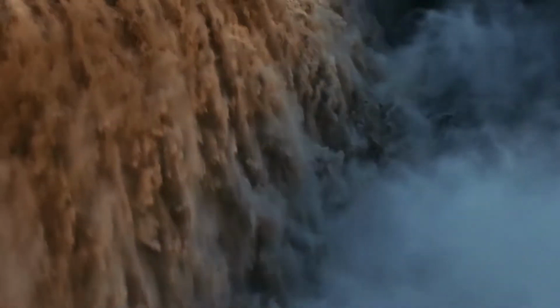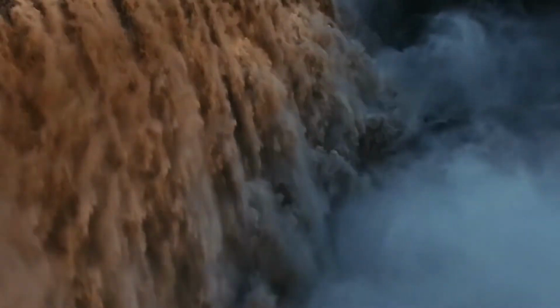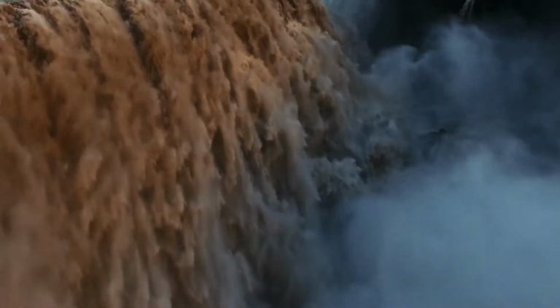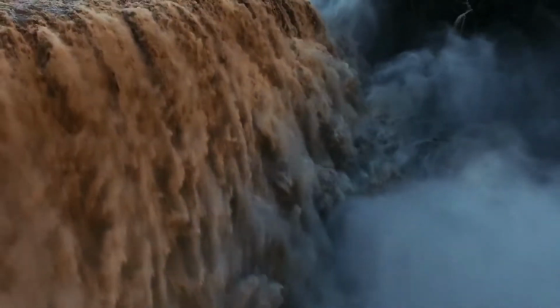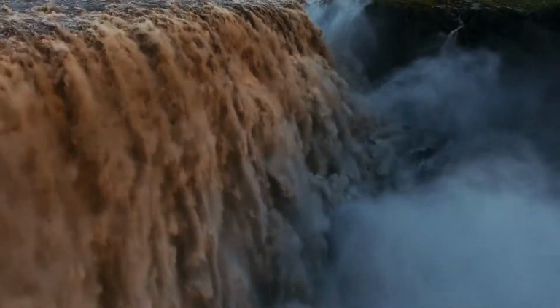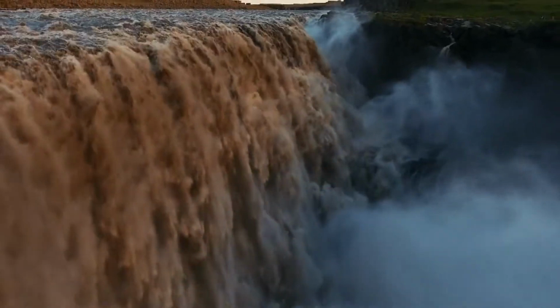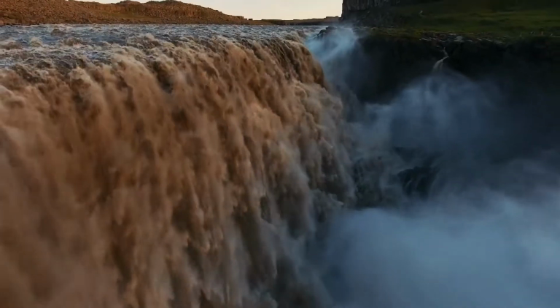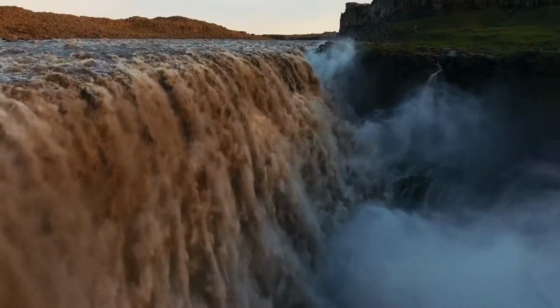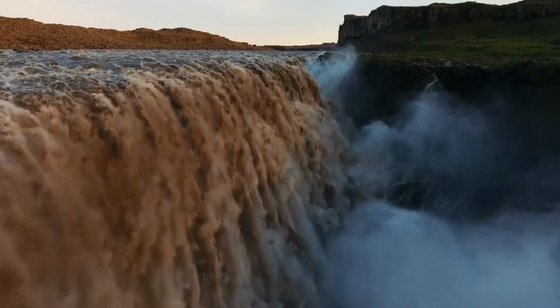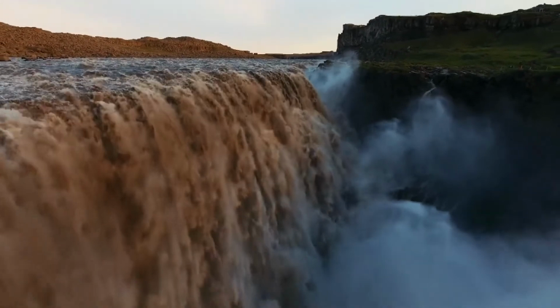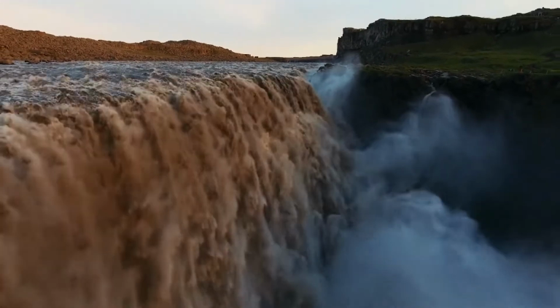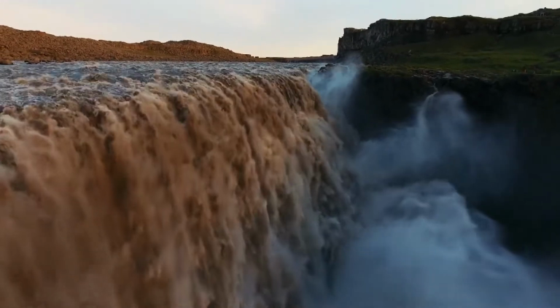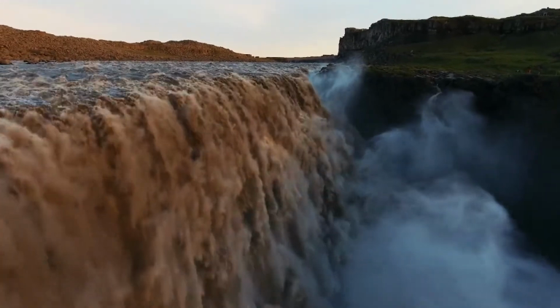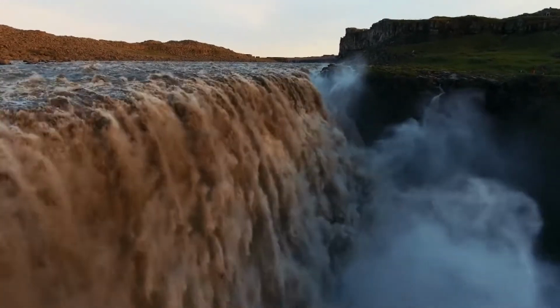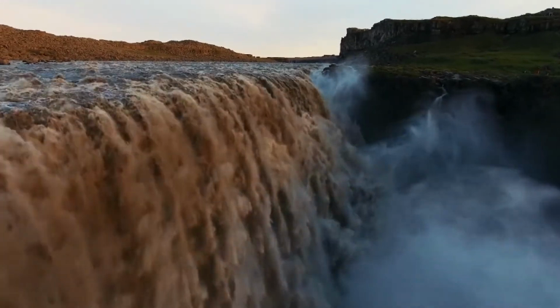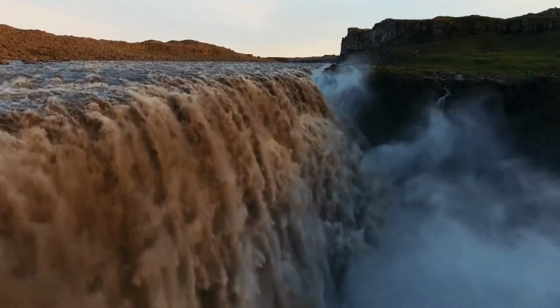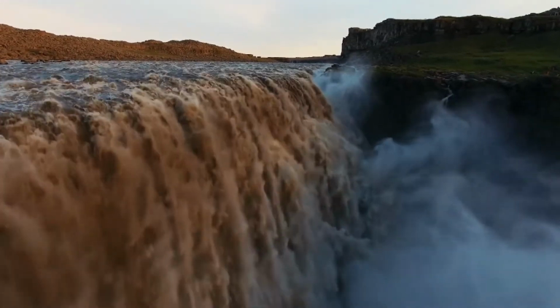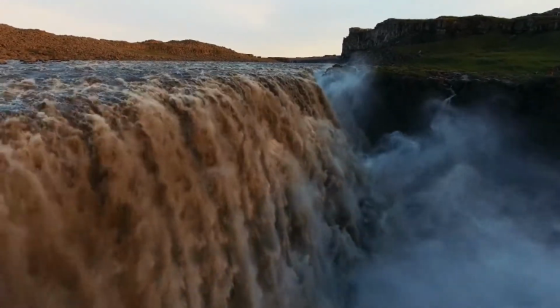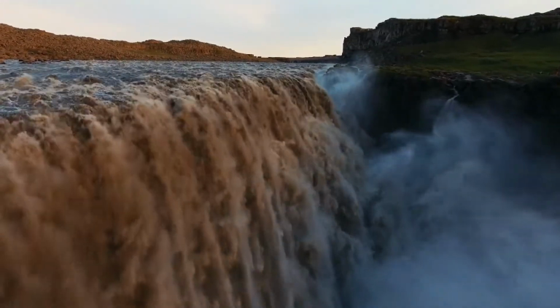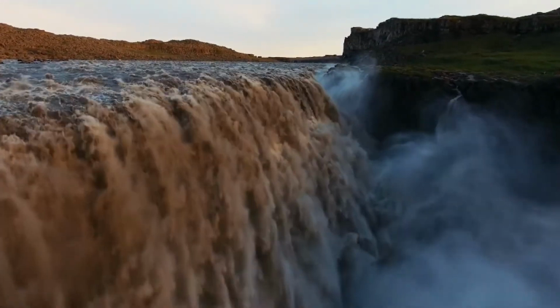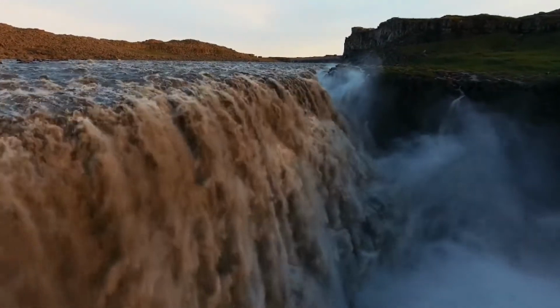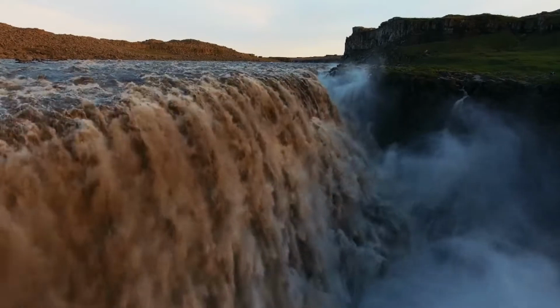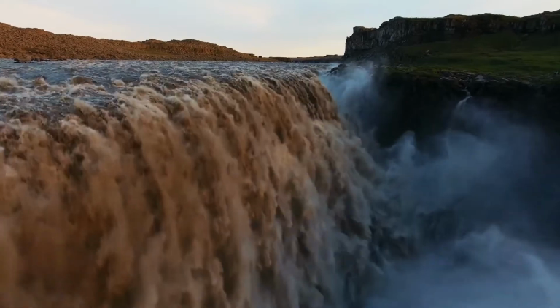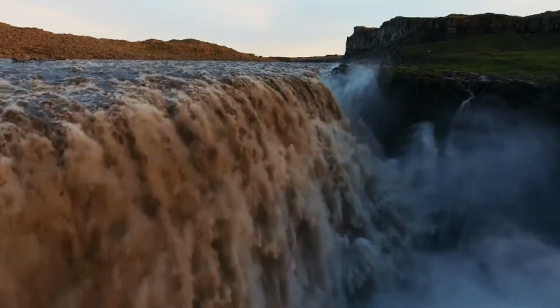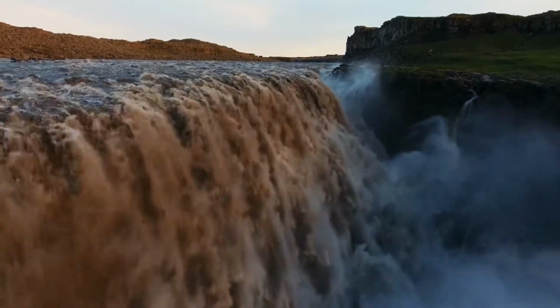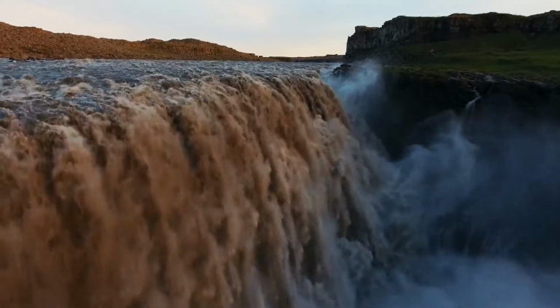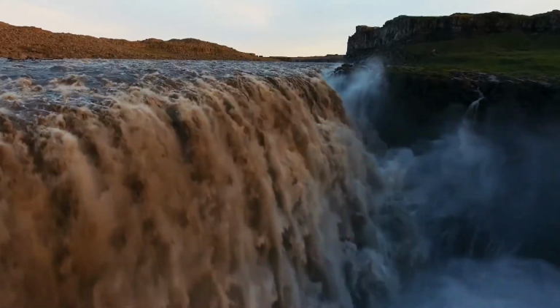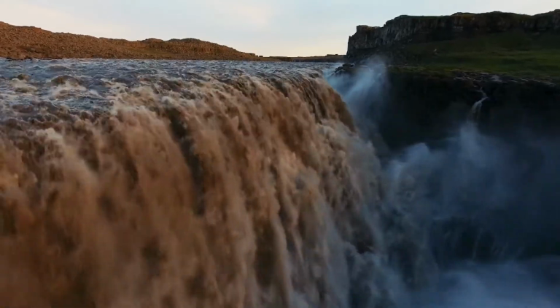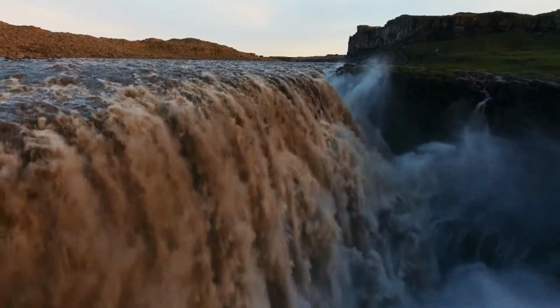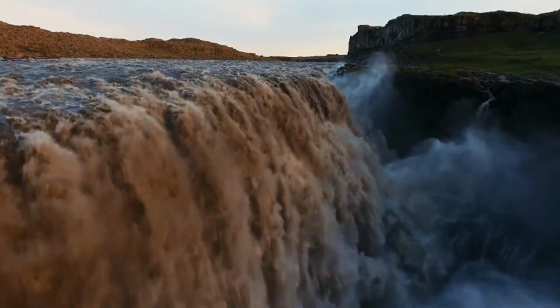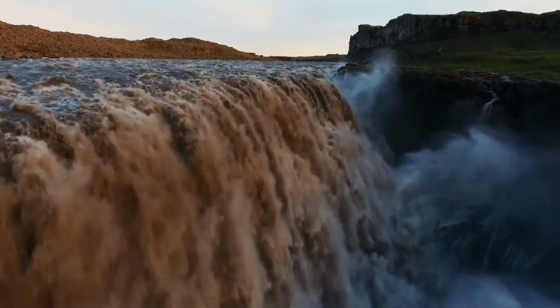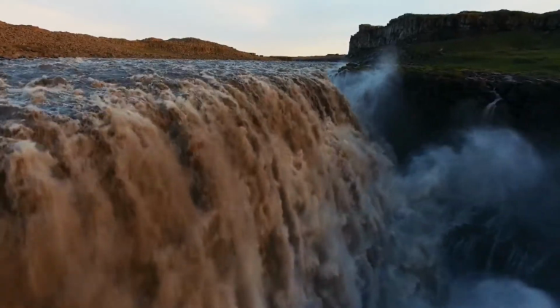Dettifoss was once used in the opening shot of the film Prometheus, standing in for a sci-fi primordial planet. And it is not hard to see why, because how amazing is this place, right?